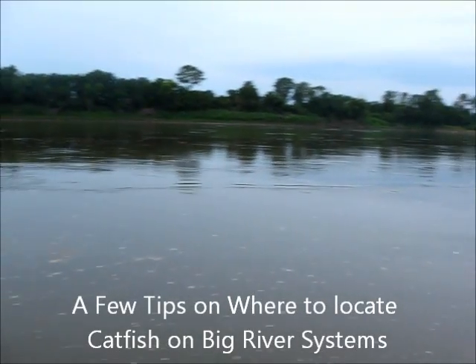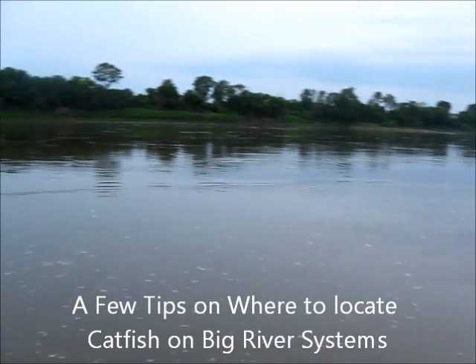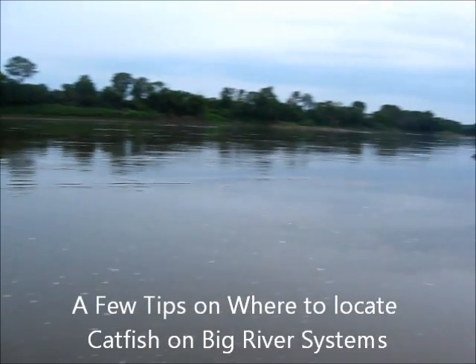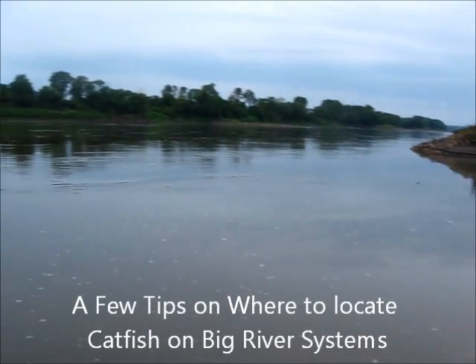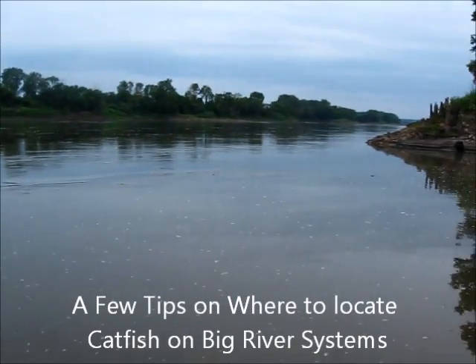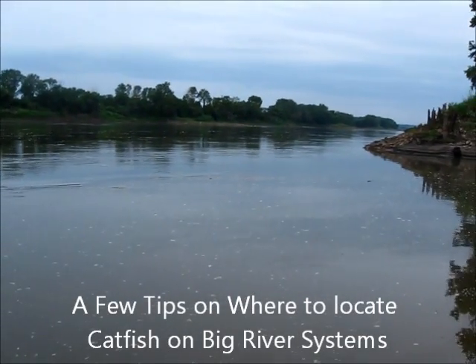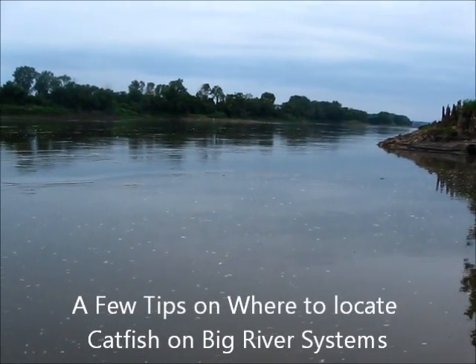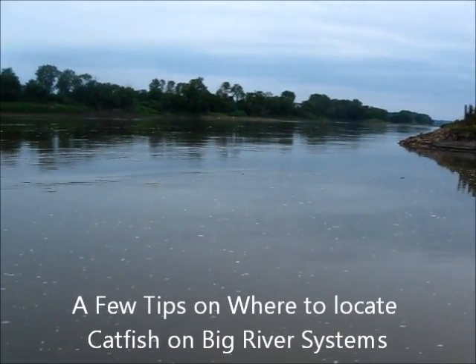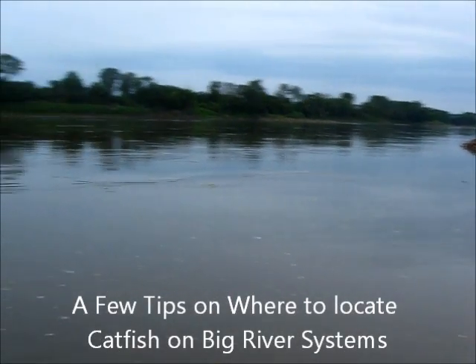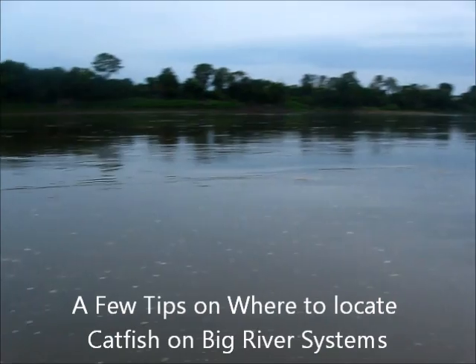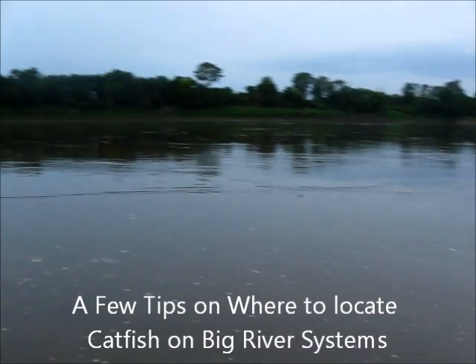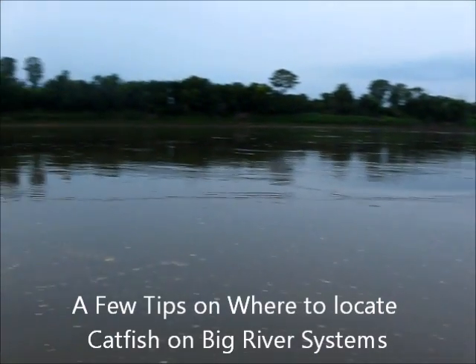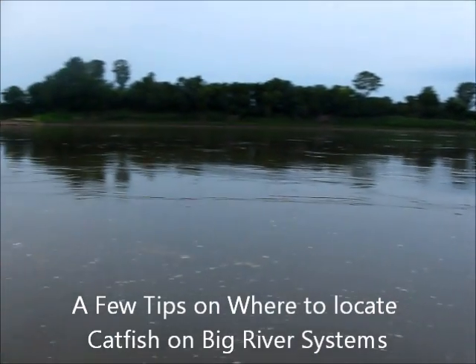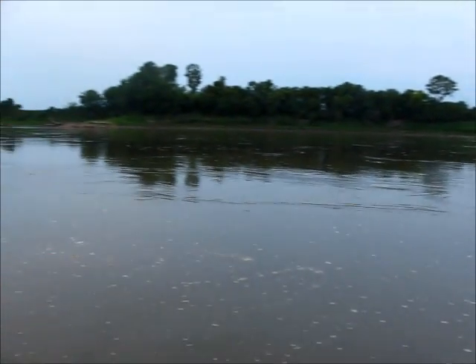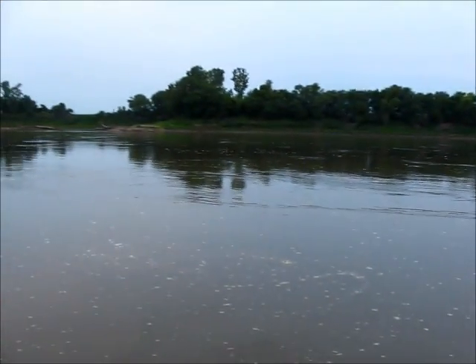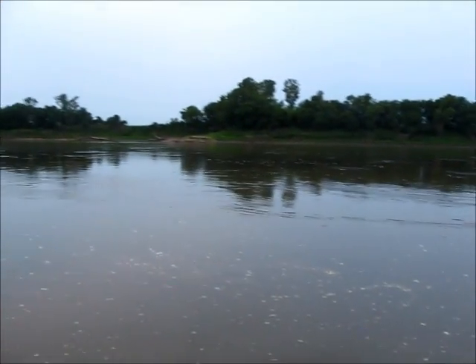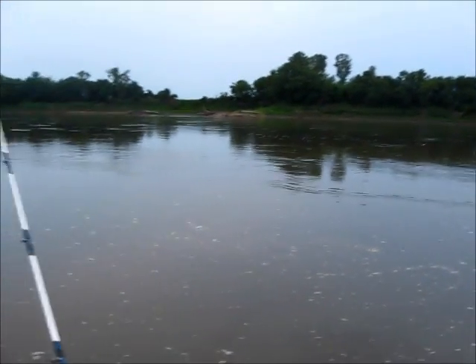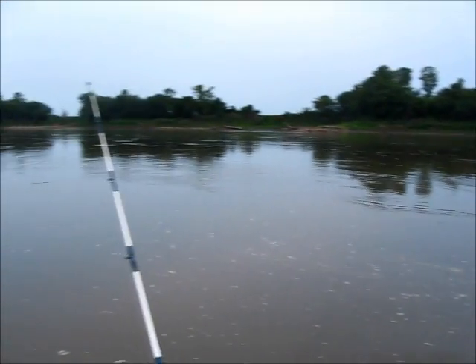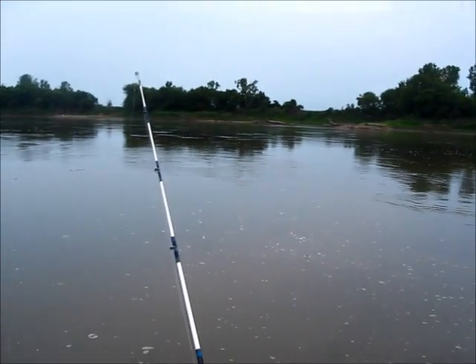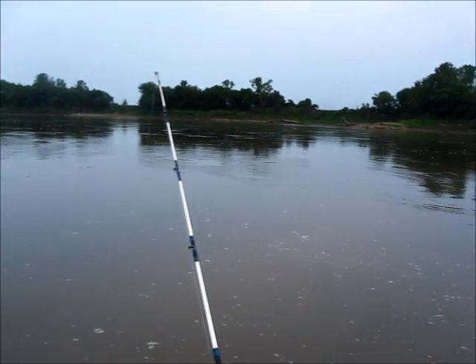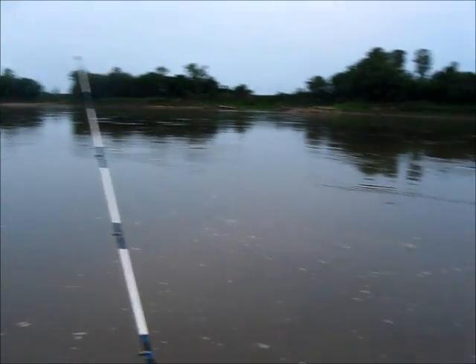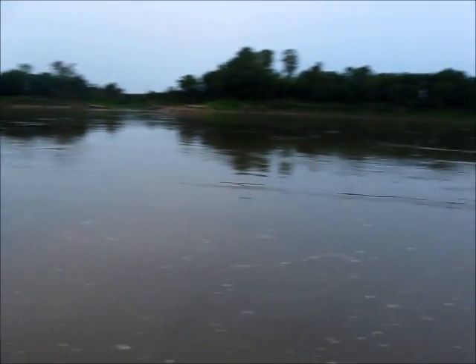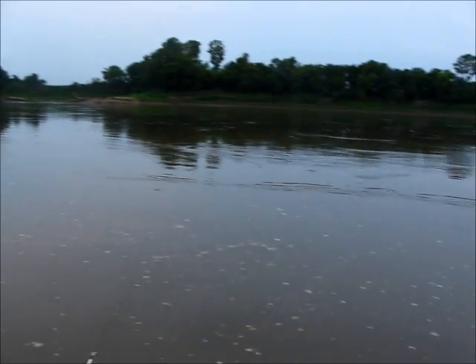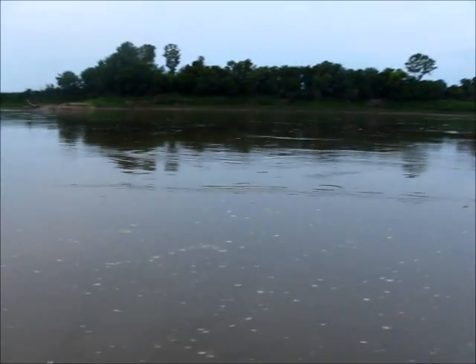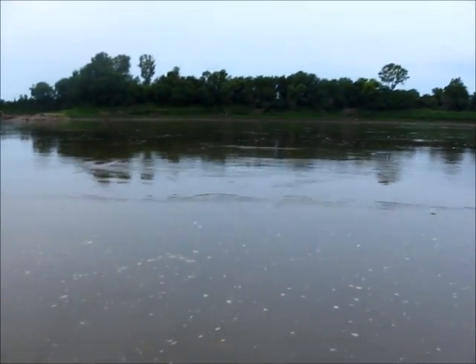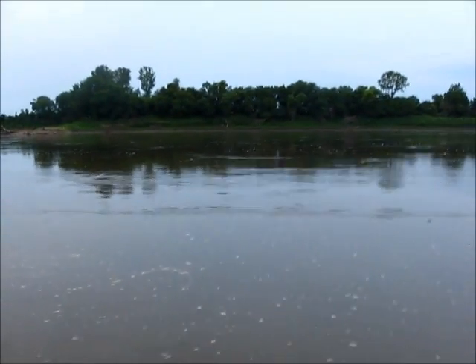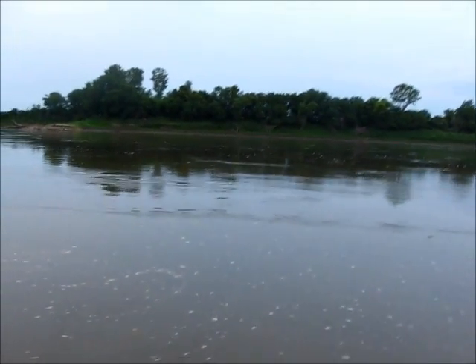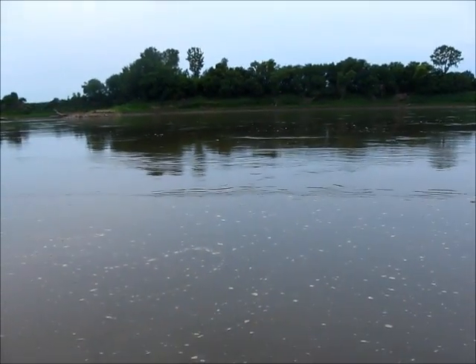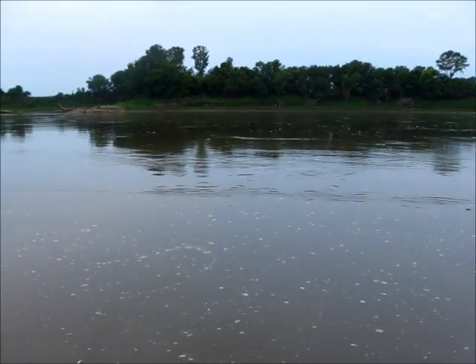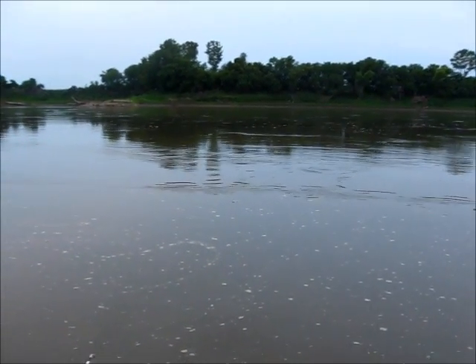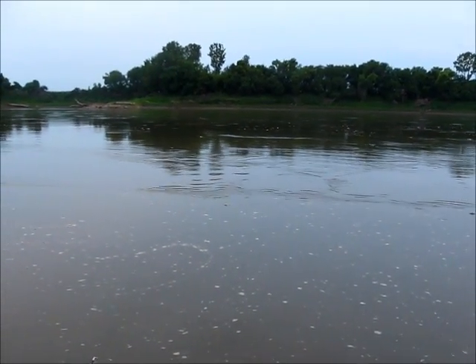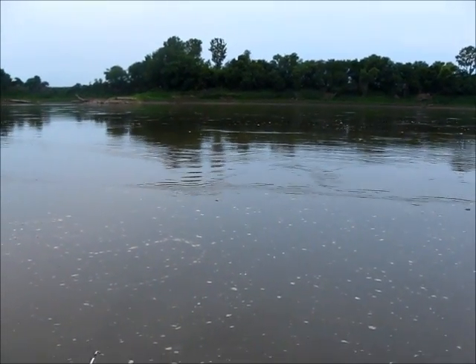Hi guys, so right here I'm on a little tributary and right here is the Missouri River right off the tributary and where I like to fish is right where this little tributary dumps into the Missouri River.